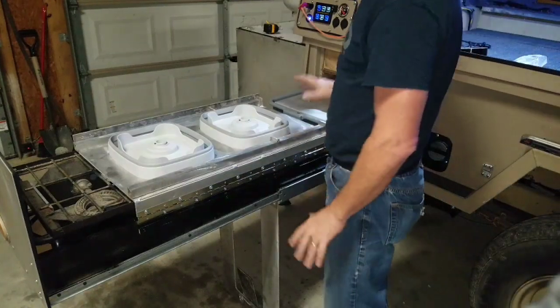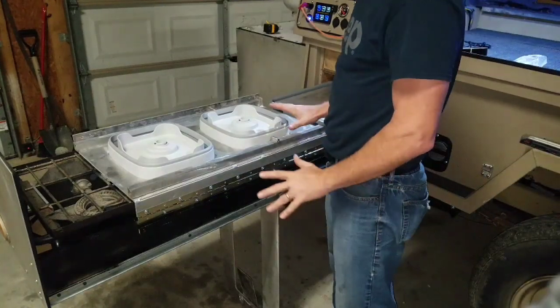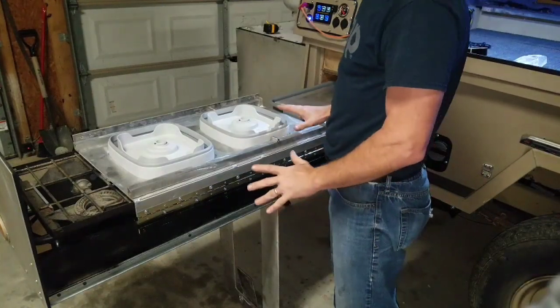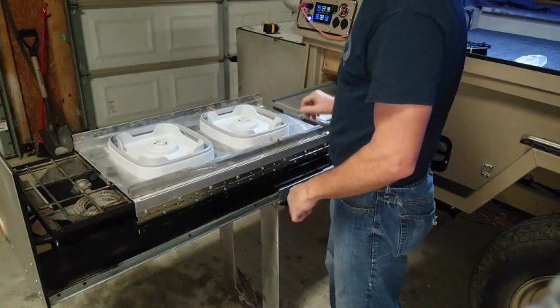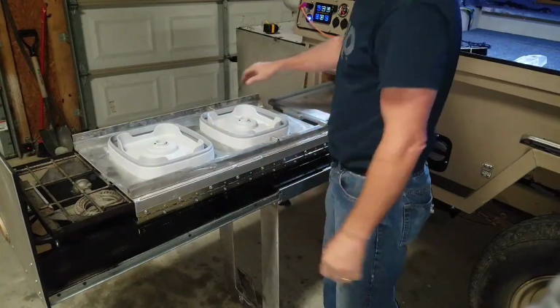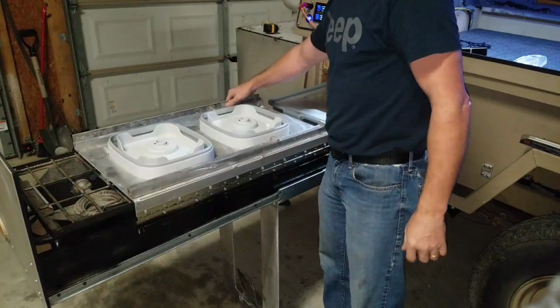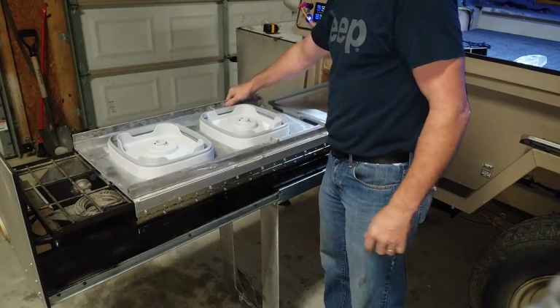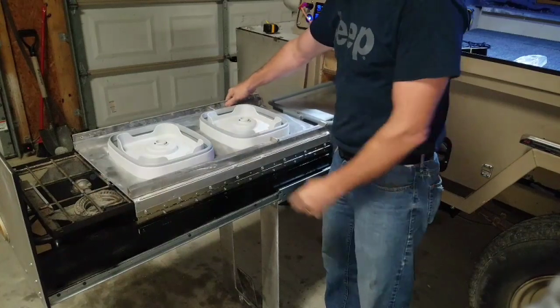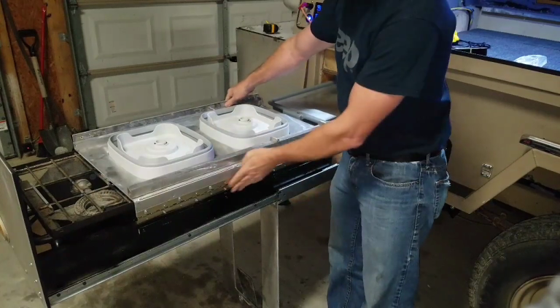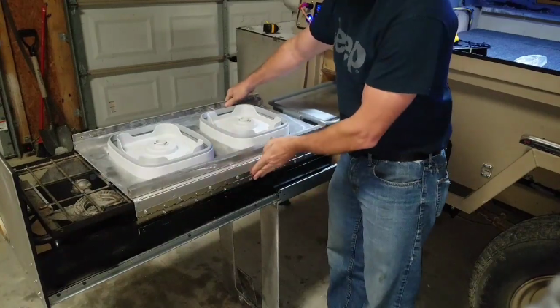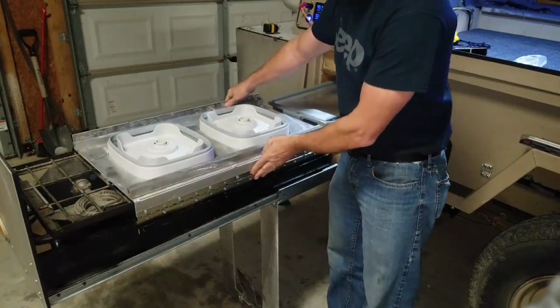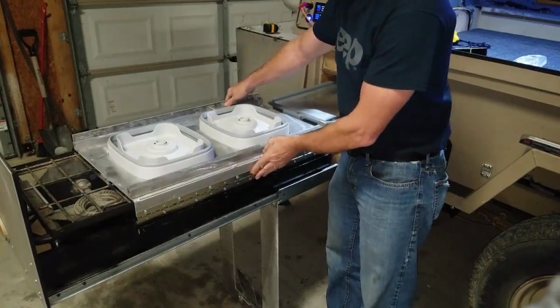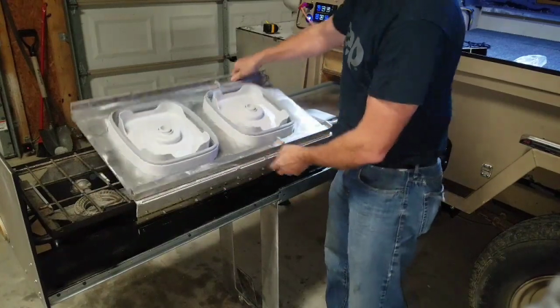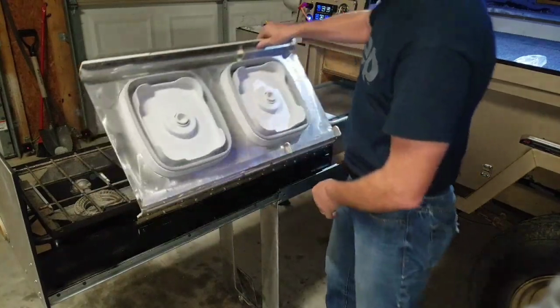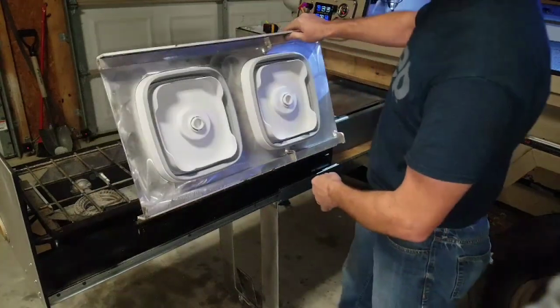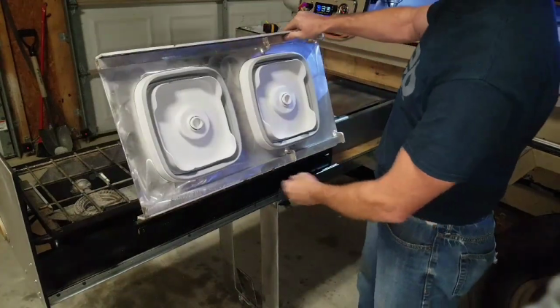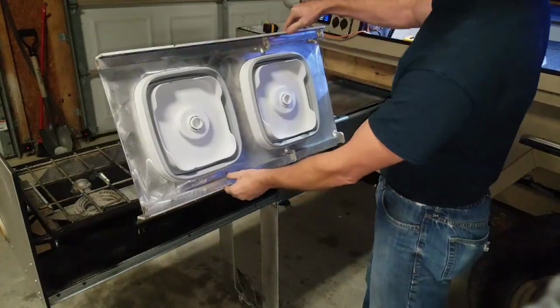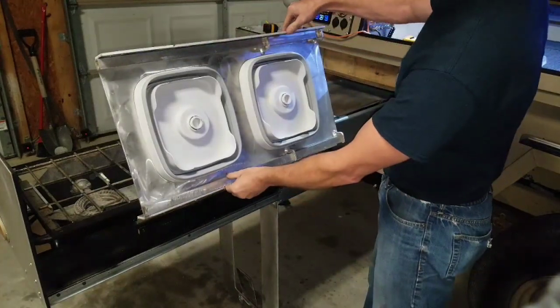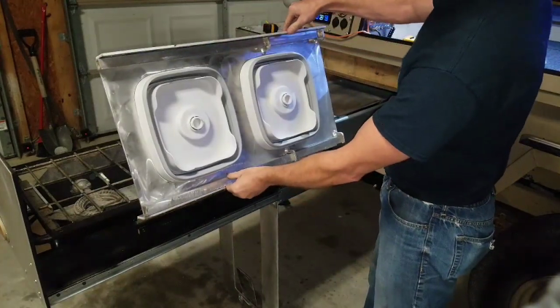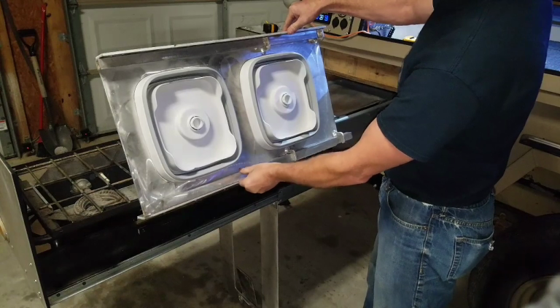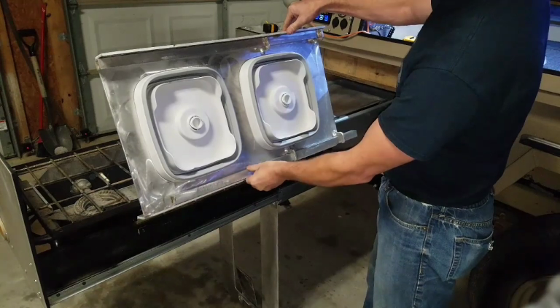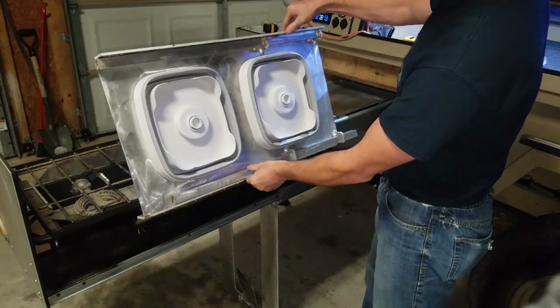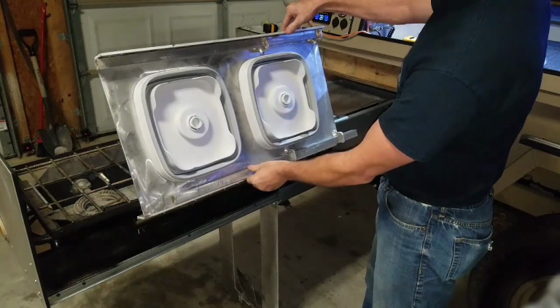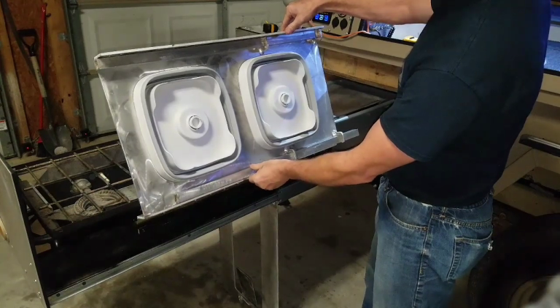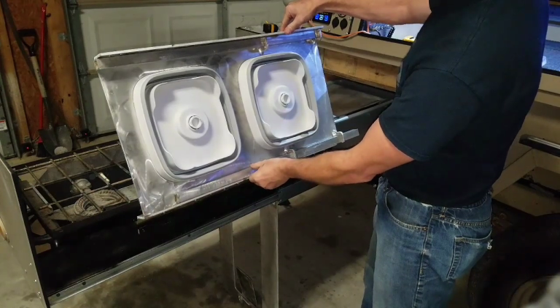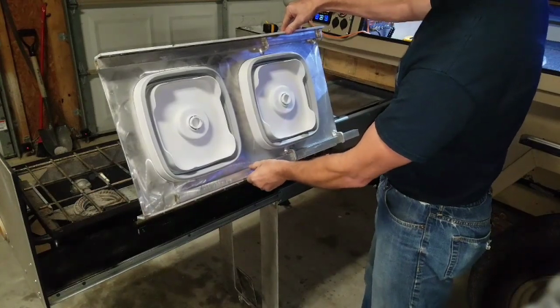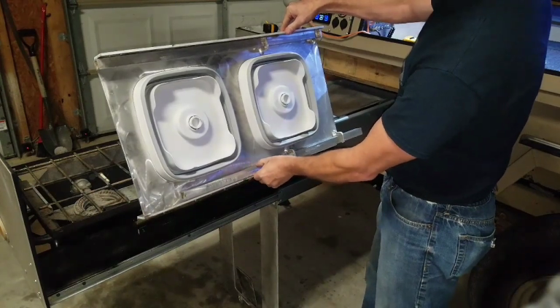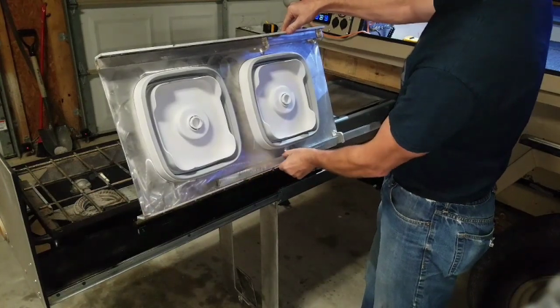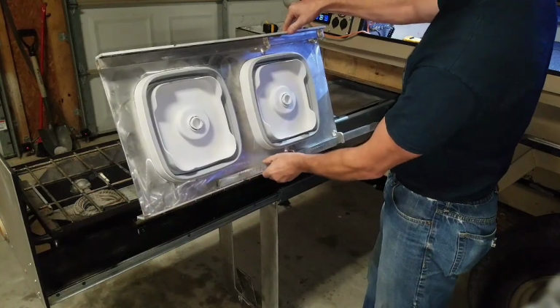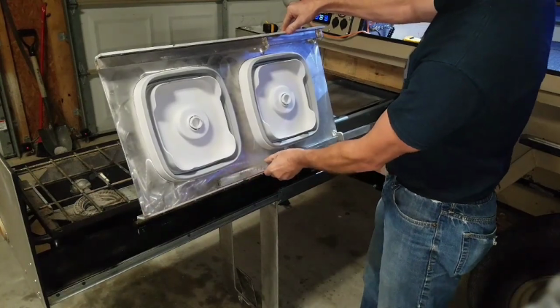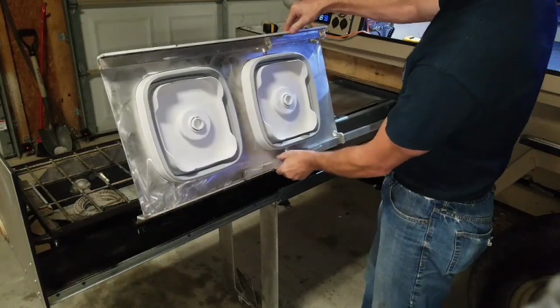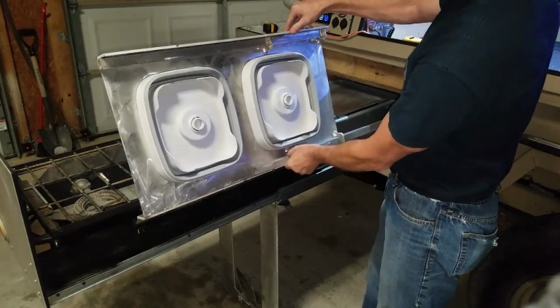Slides out like this. The sink works off of a hinge — slide this over. These are the supports that are going to support the extra table. Slide that out, get it ready.